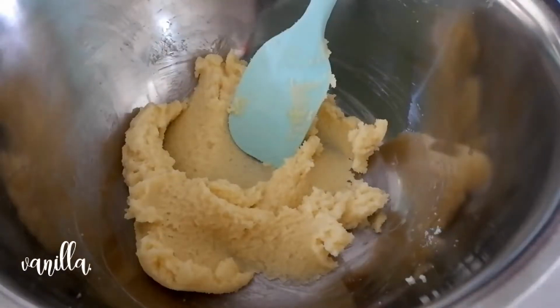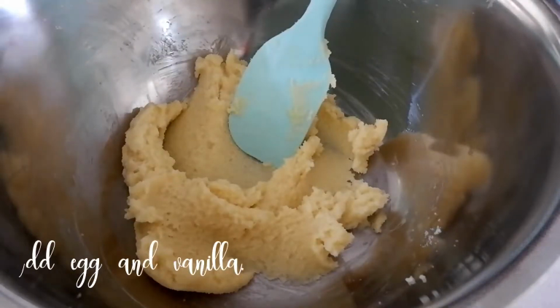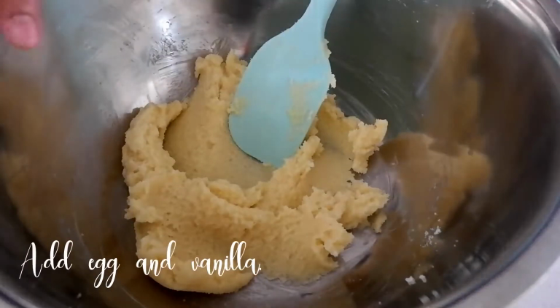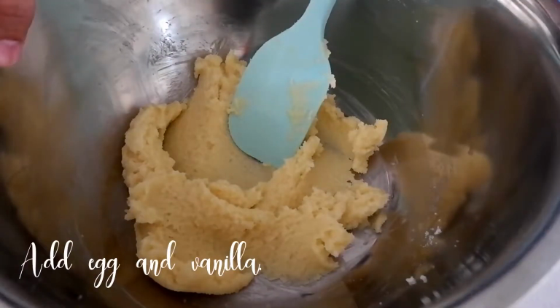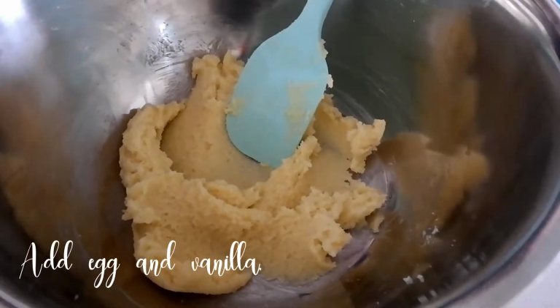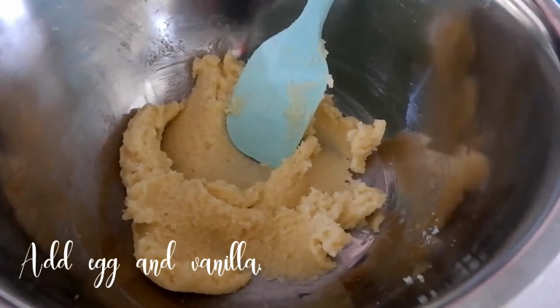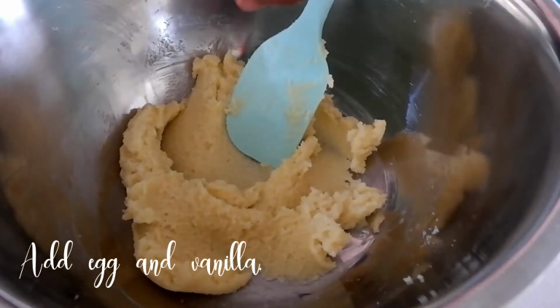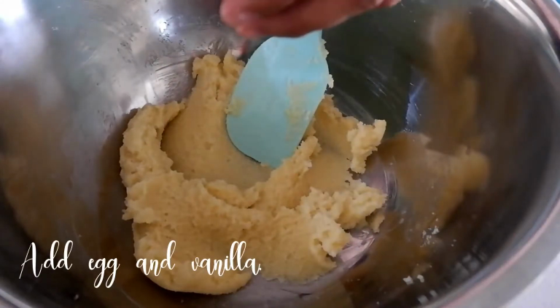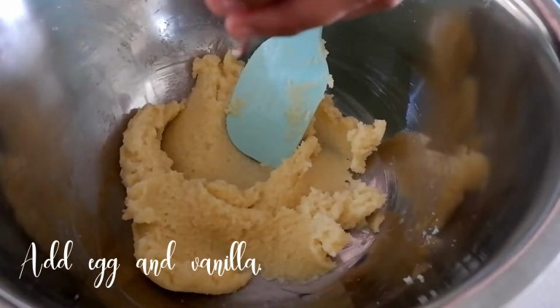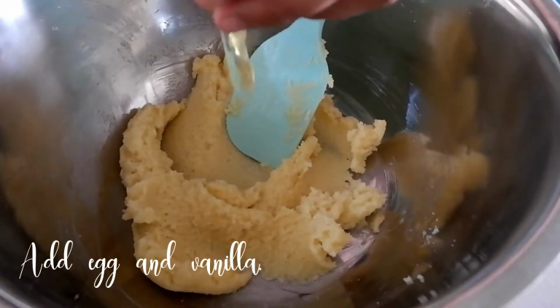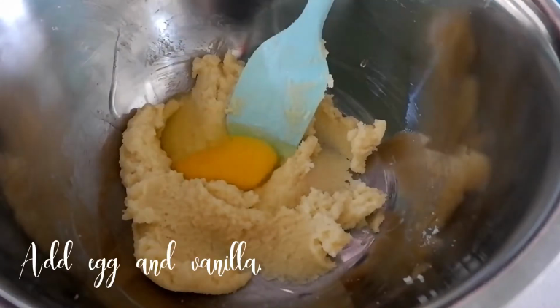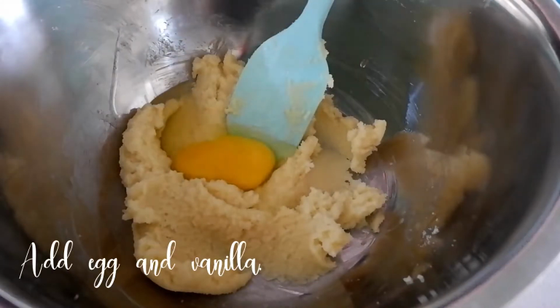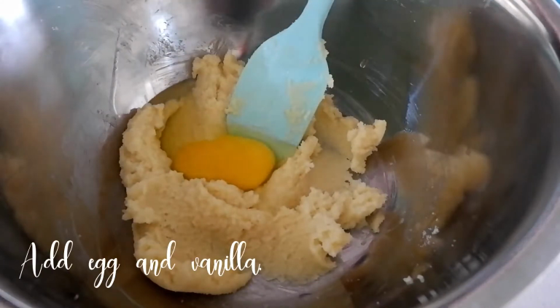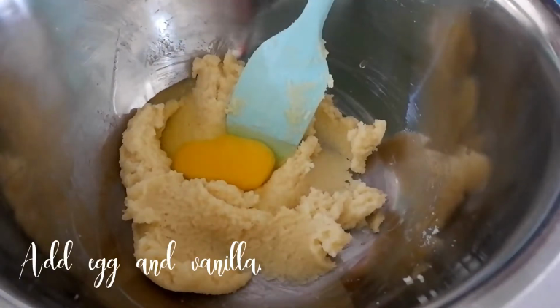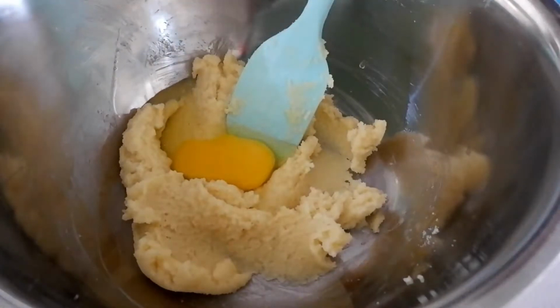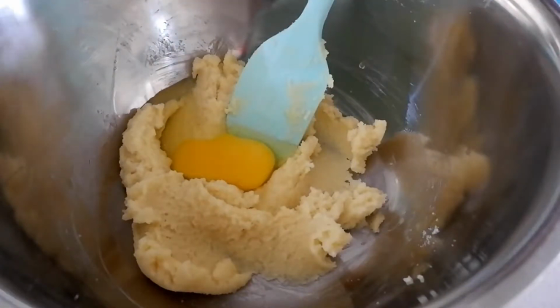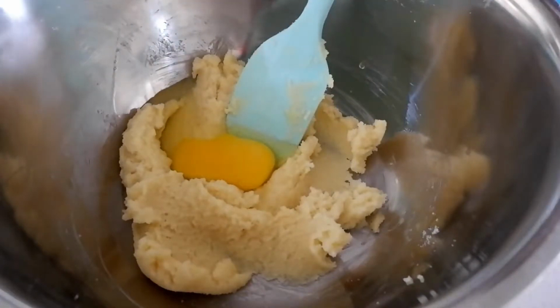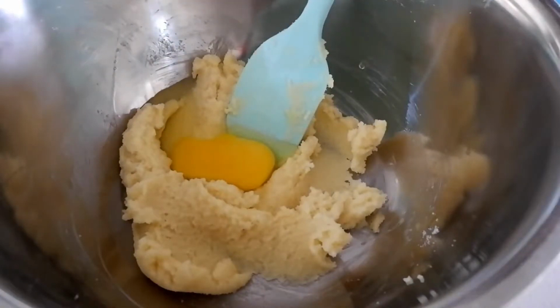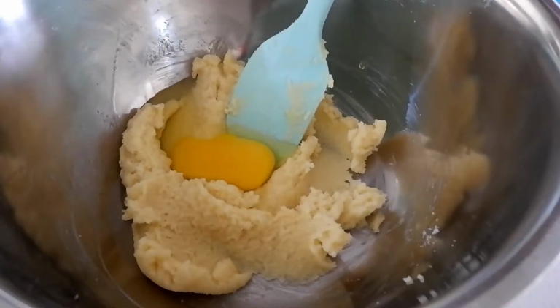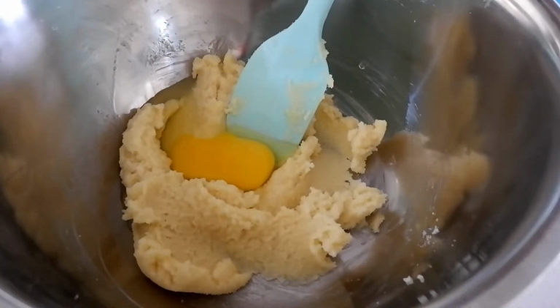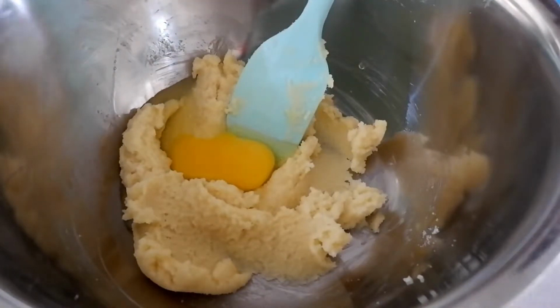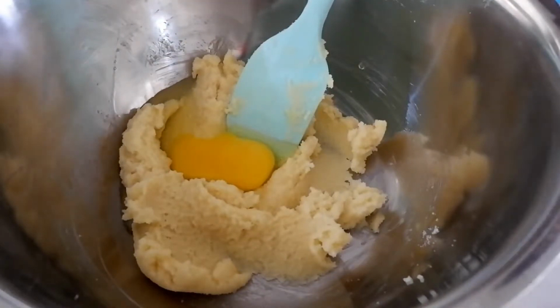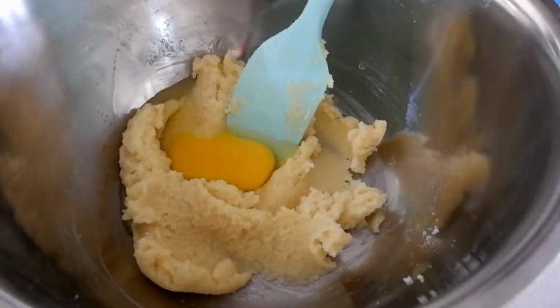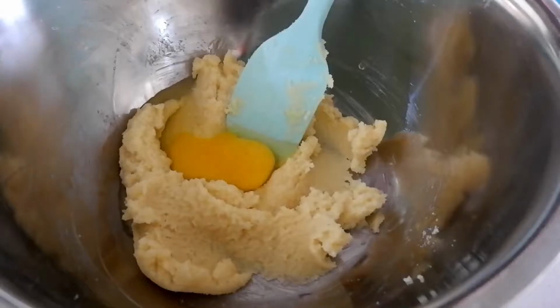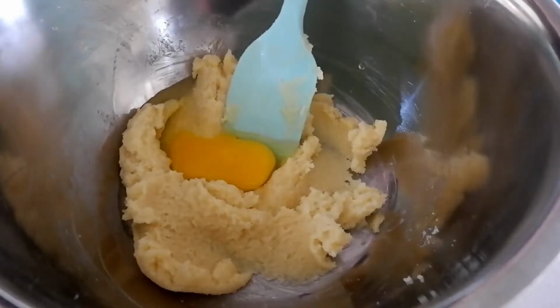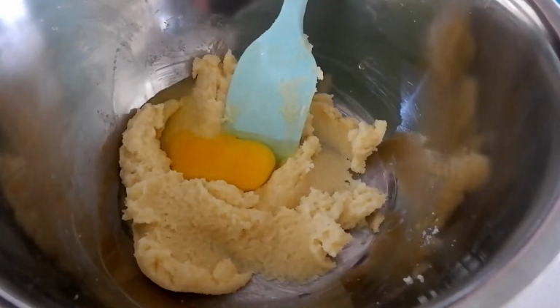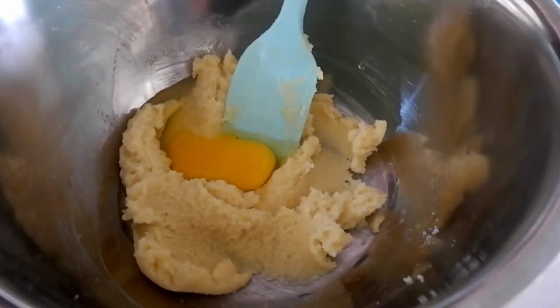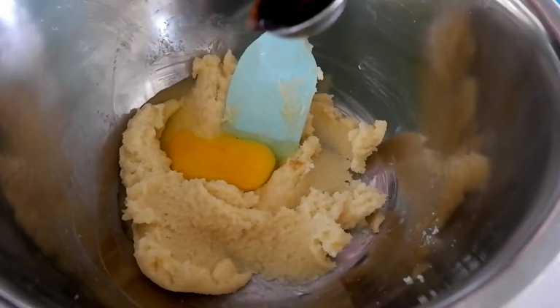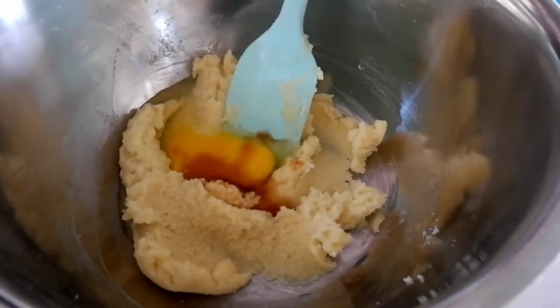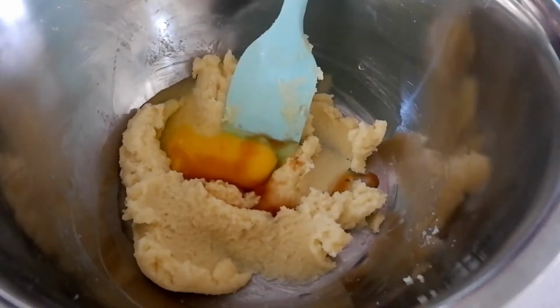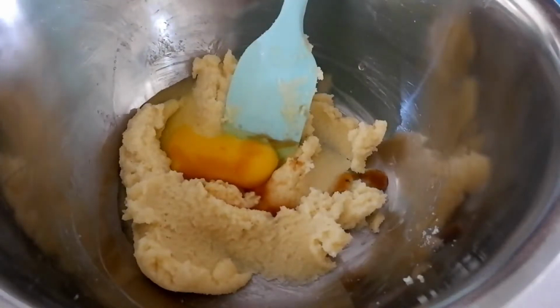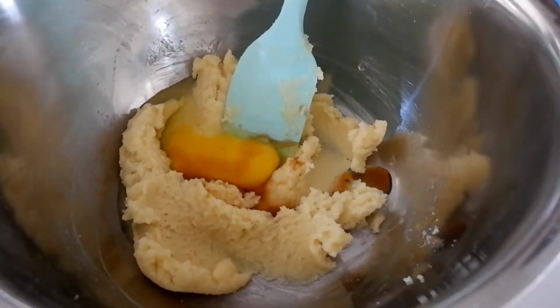Once you're done creaming your butter and sugar together, we now add 1 egg and 1 teaspoon of vanilla. Then mix it until it's well incorporated.